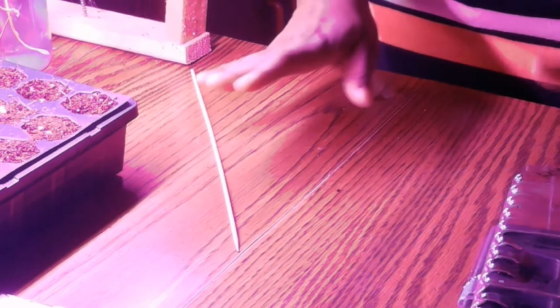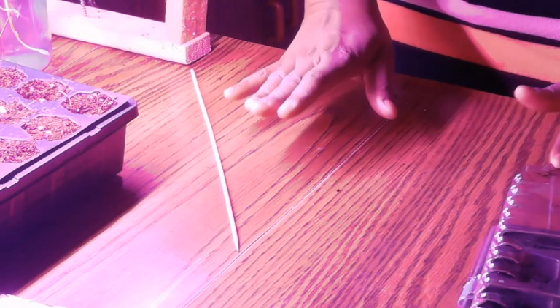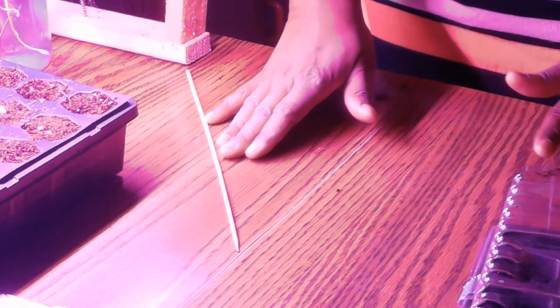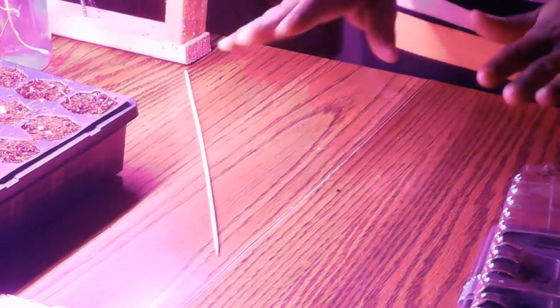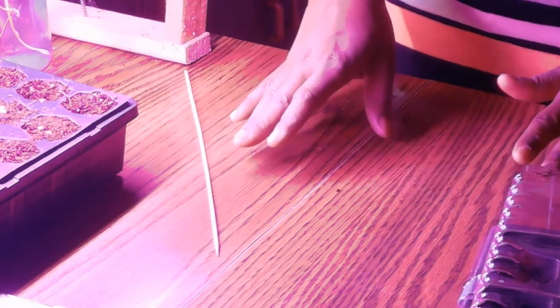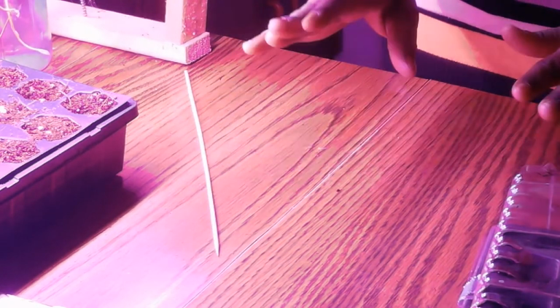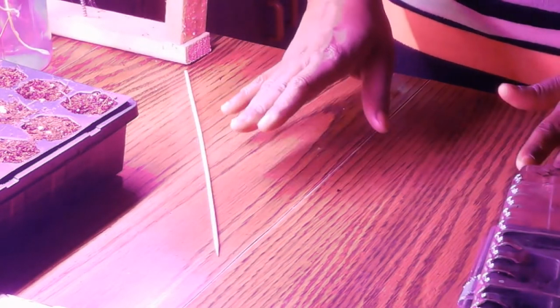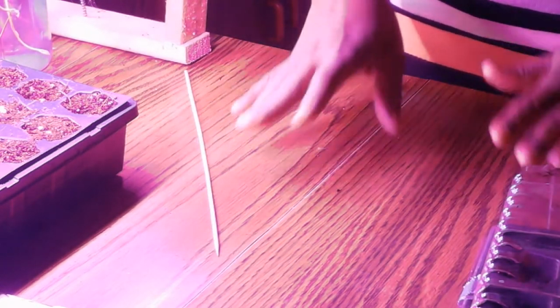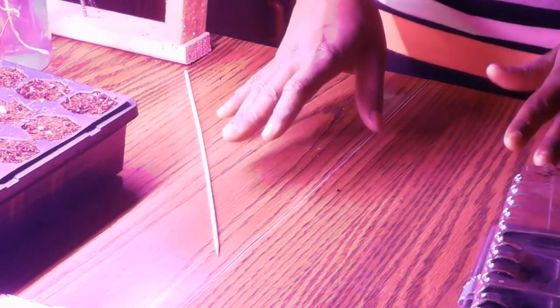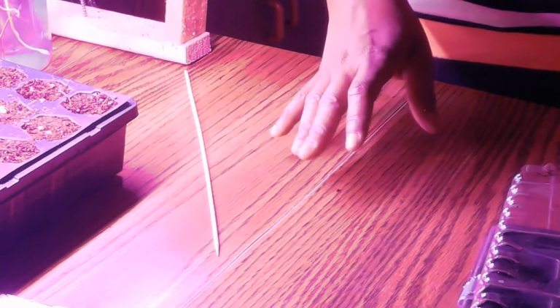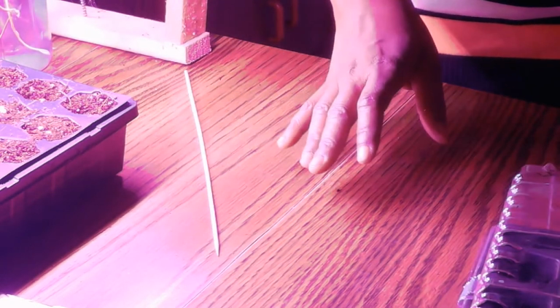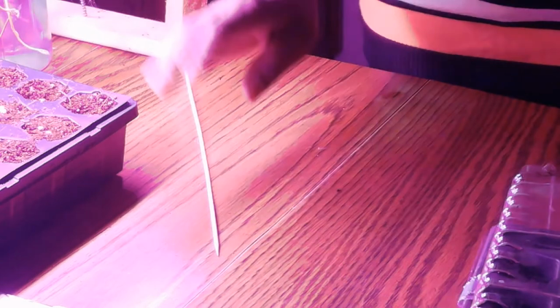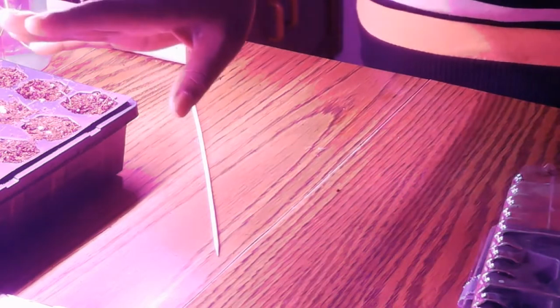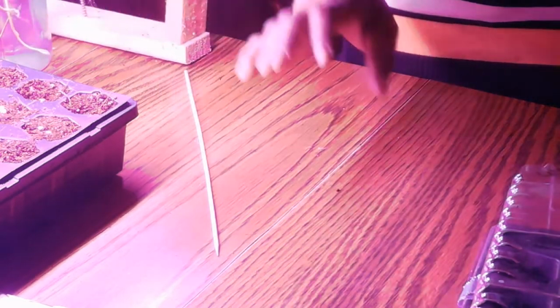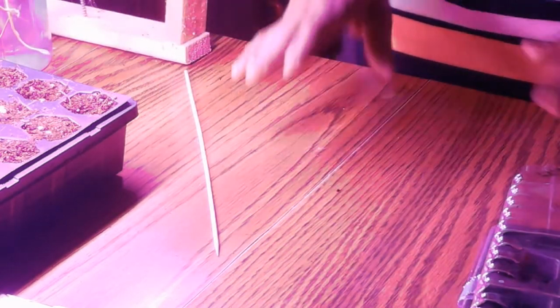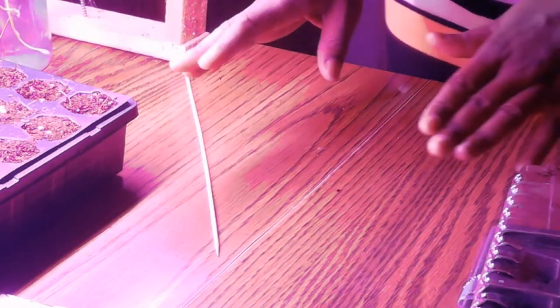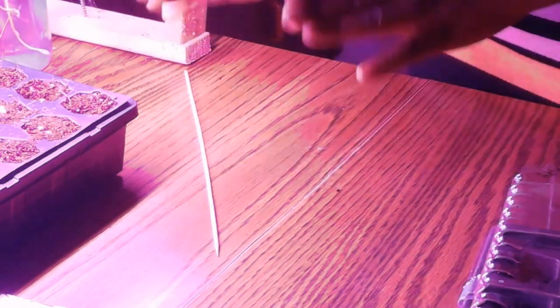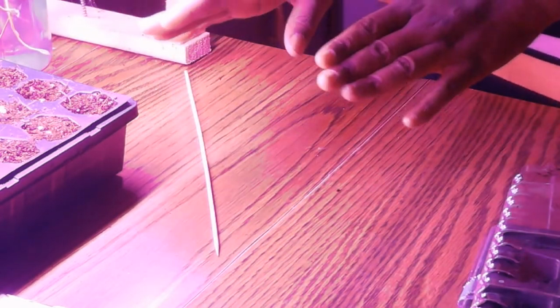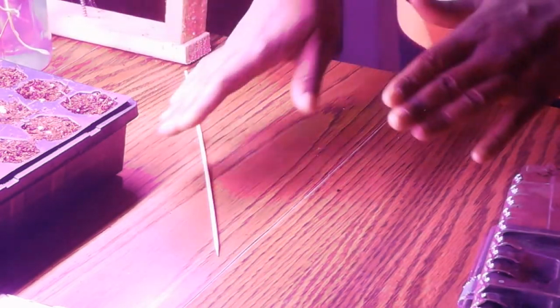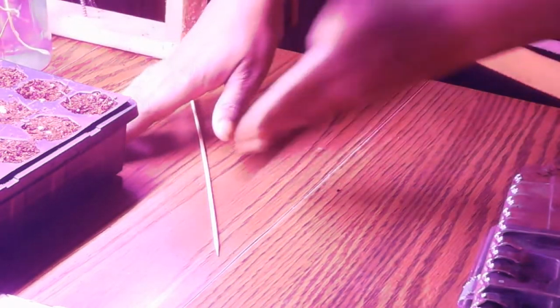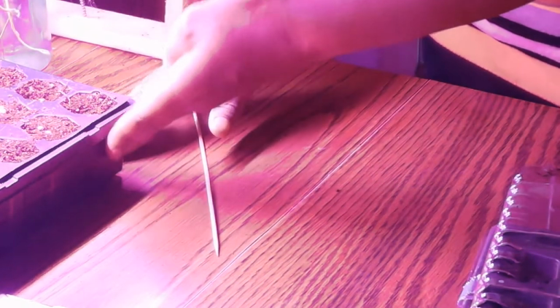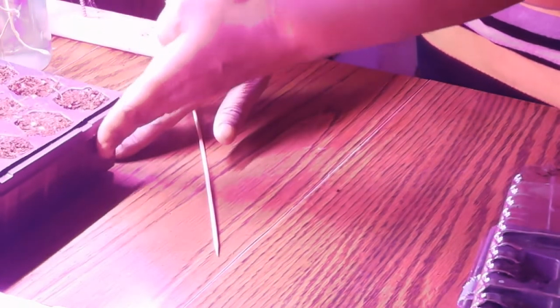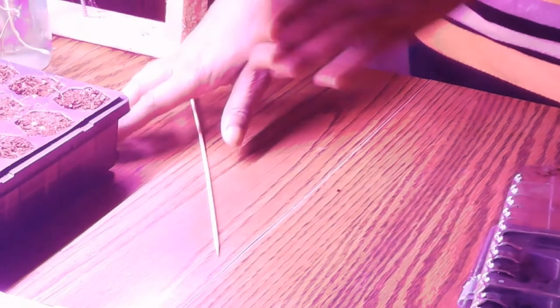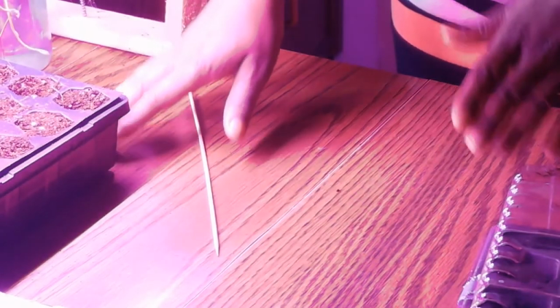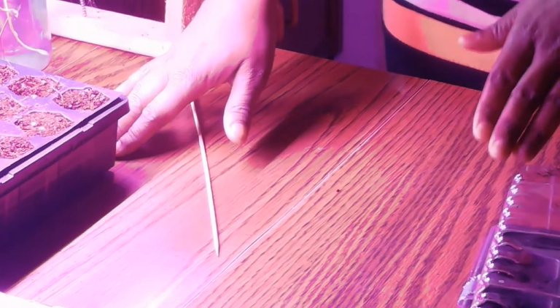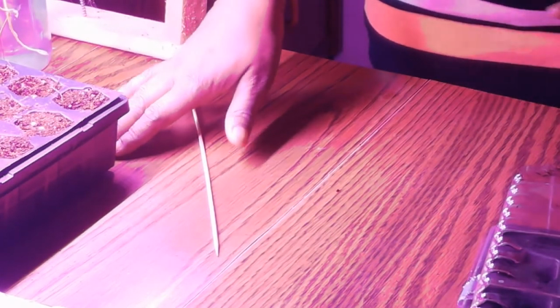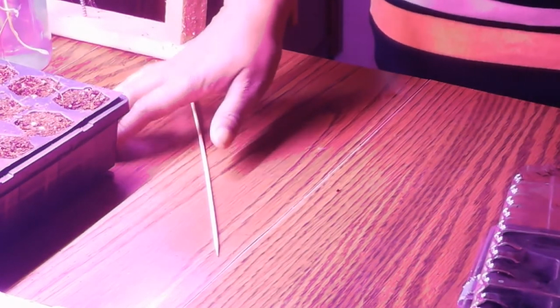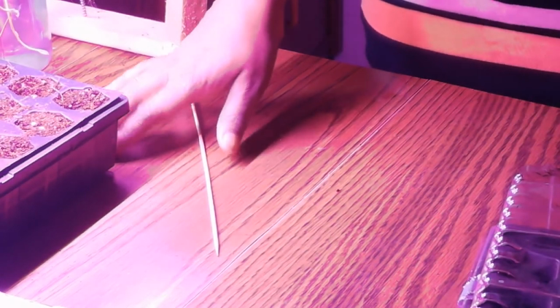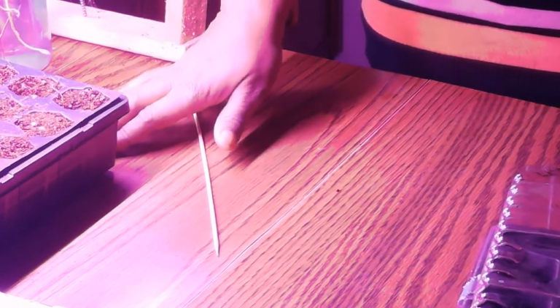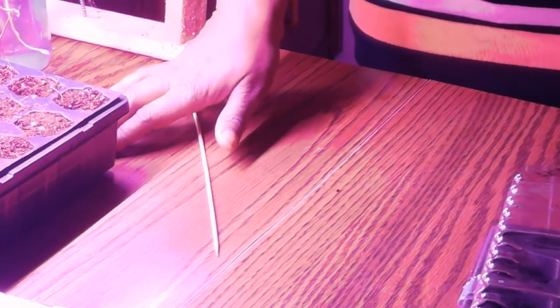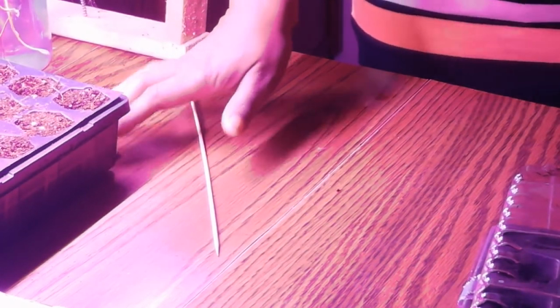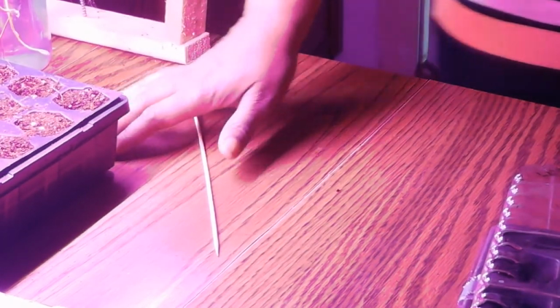Milkweed seeds need light to germinate. Place them under your grow lights and on a heat mat — they also need heat. Place your seeds on a heat mat and under grow lights.